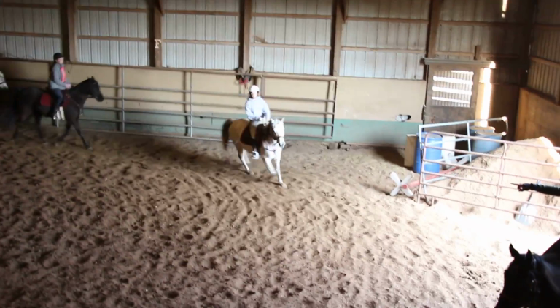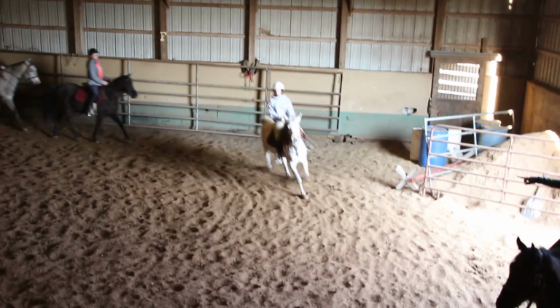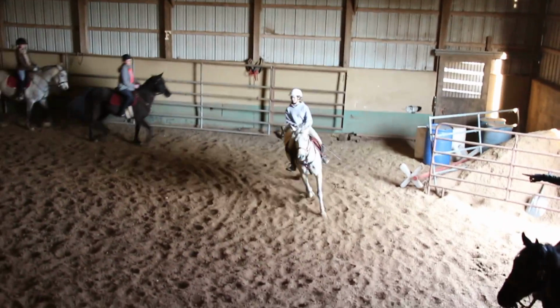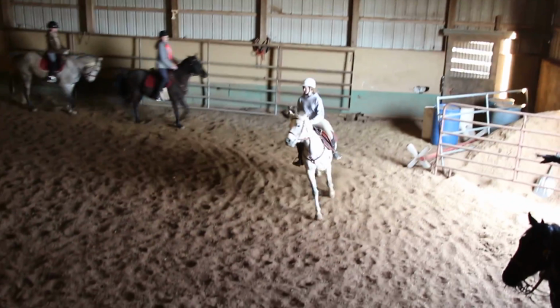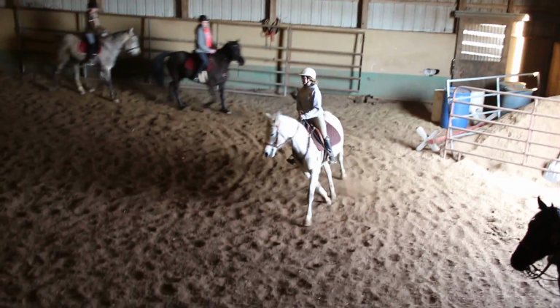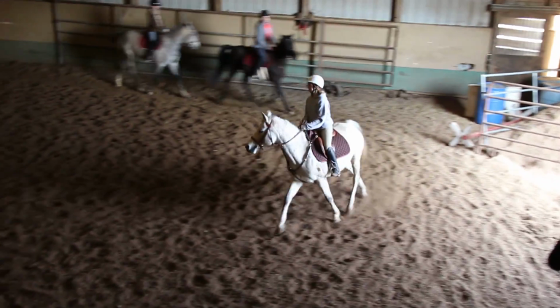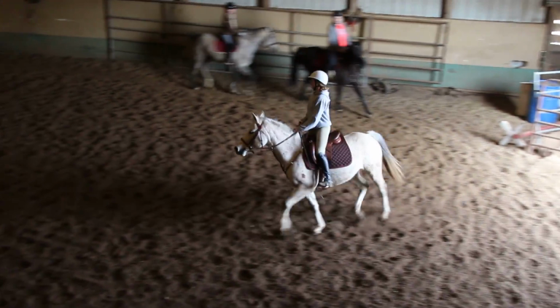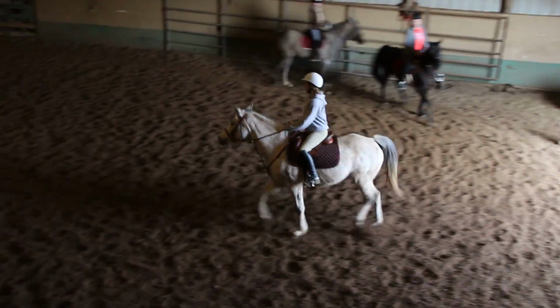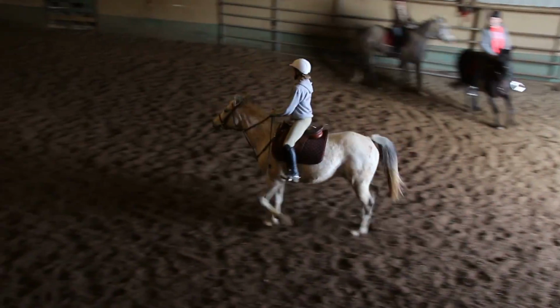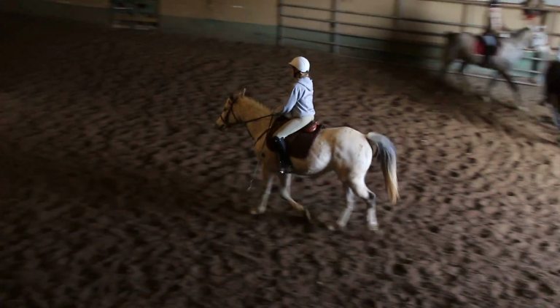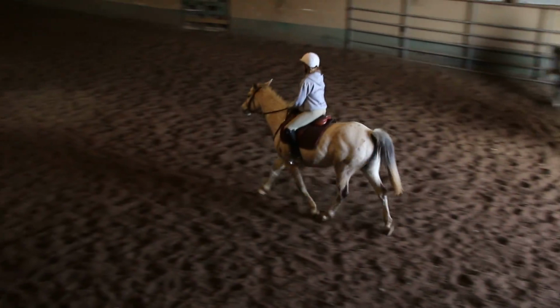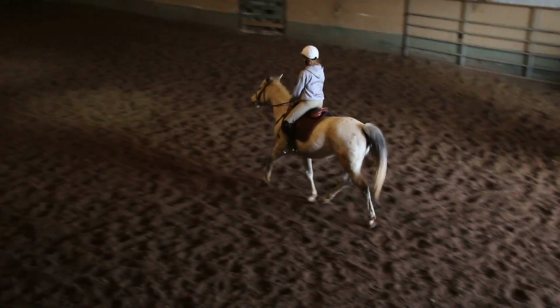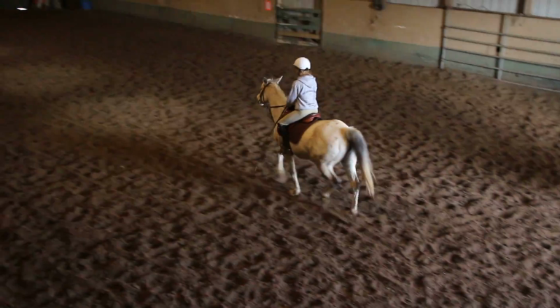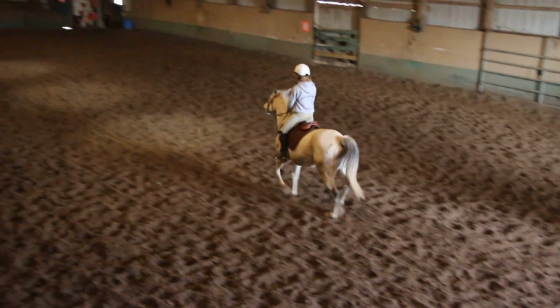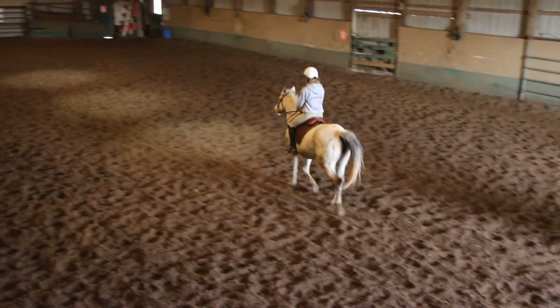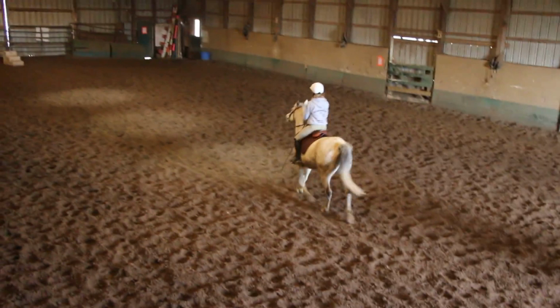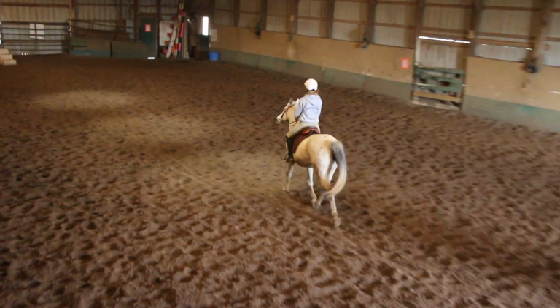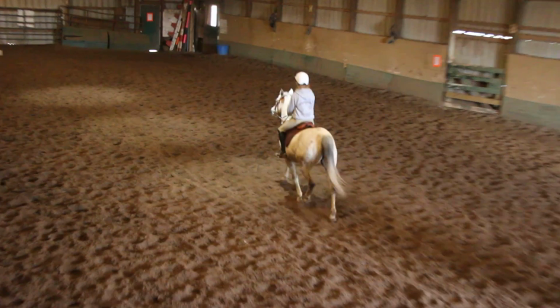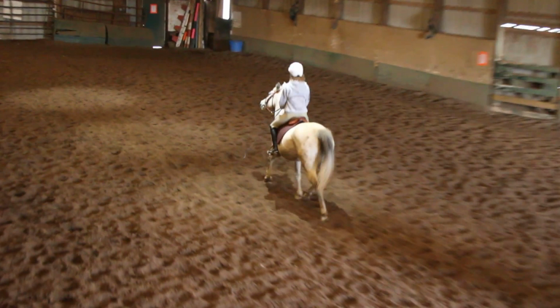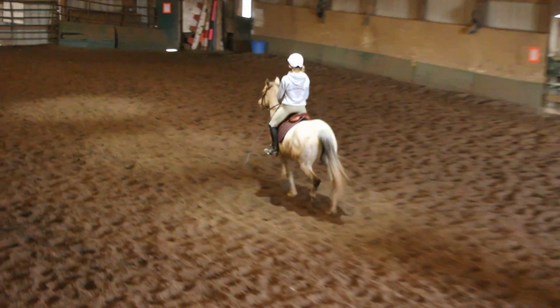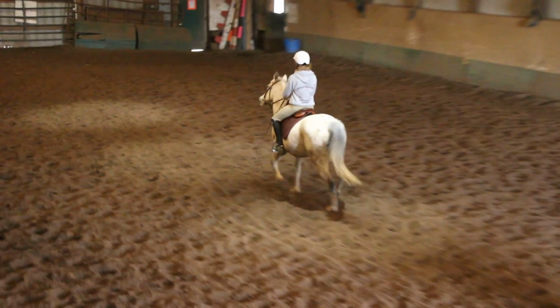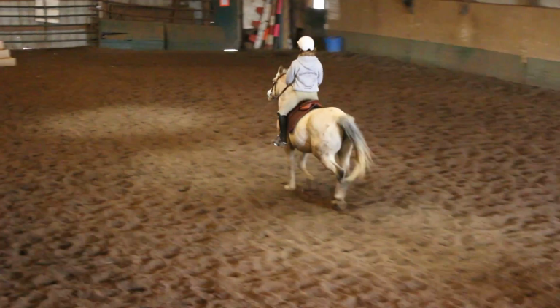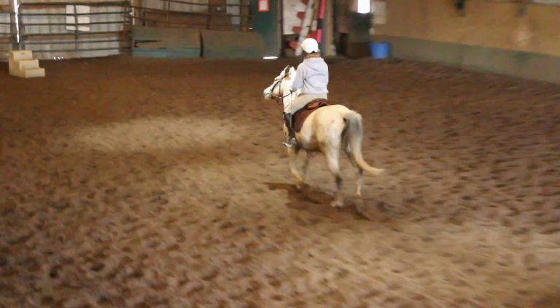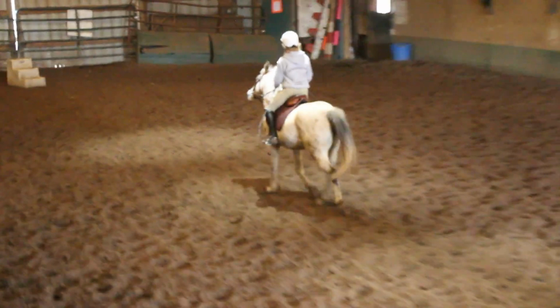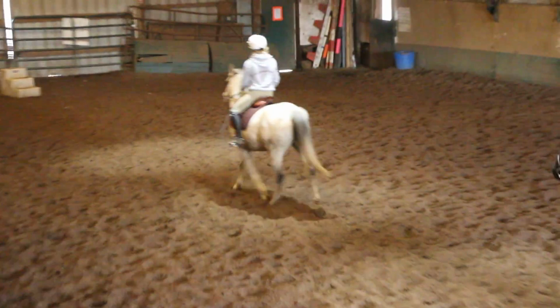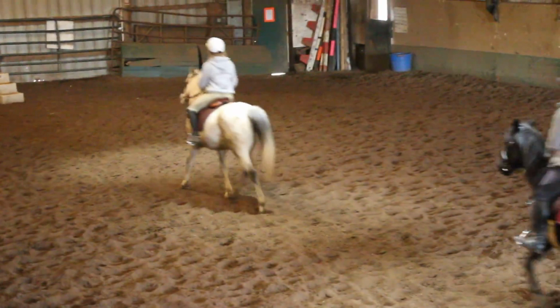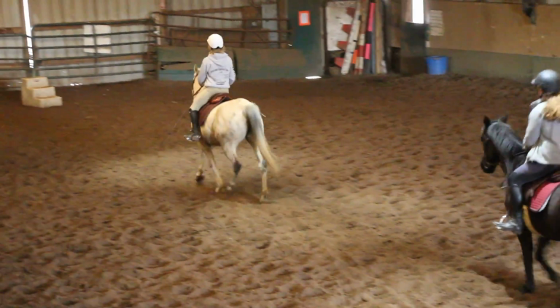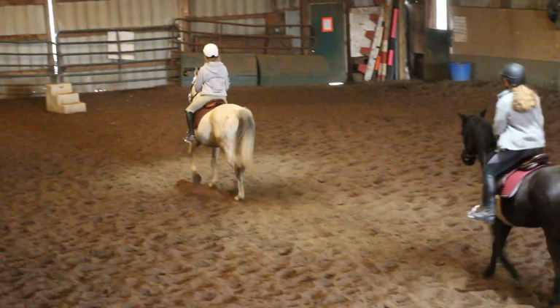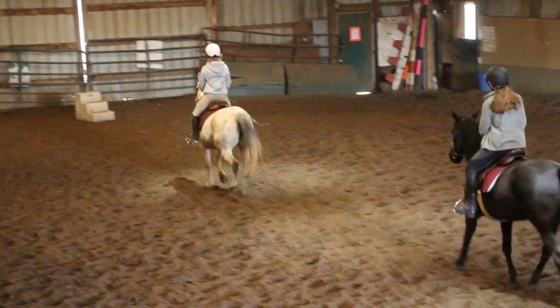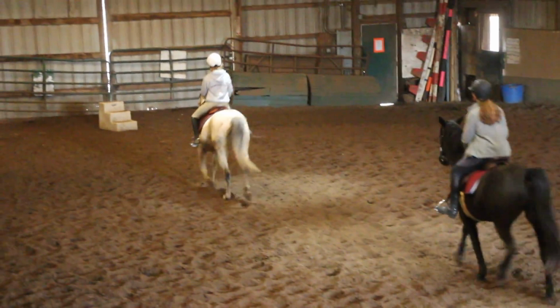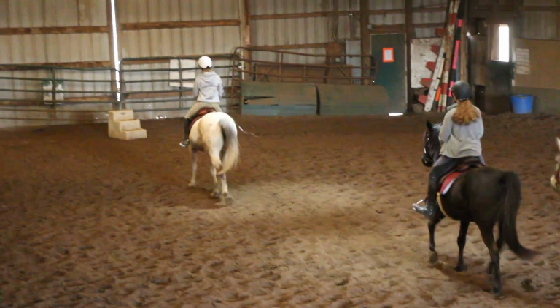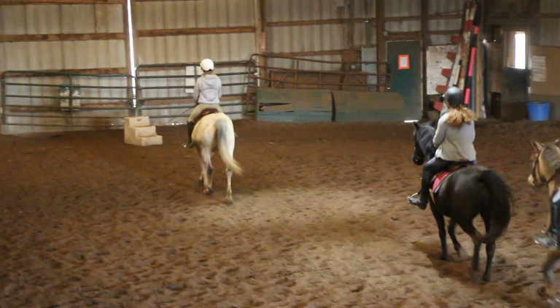In the middle where X is, put your left leg on. If you only have one whip, switch your whip to your left hand. Now skip the center line and let the girls get organized.